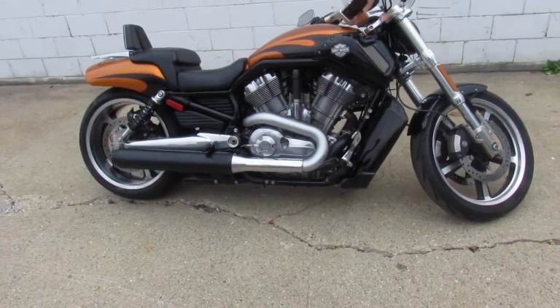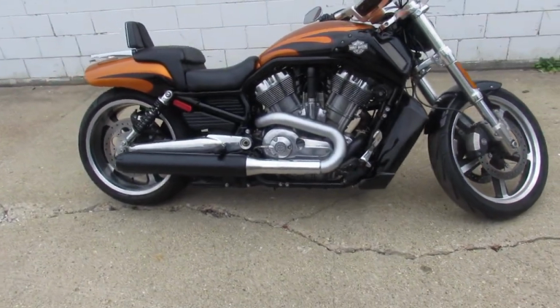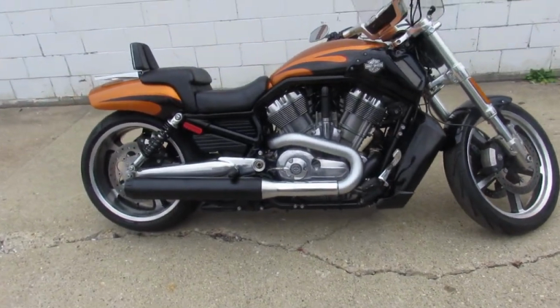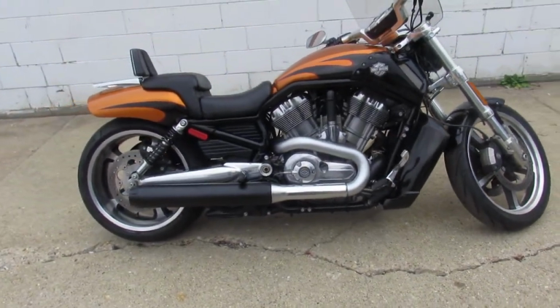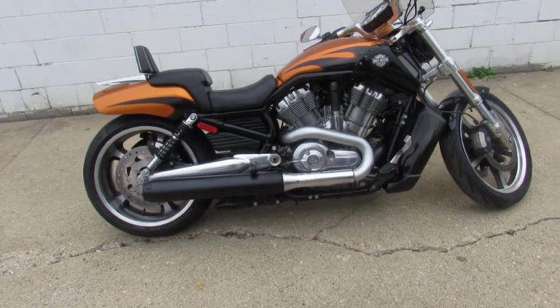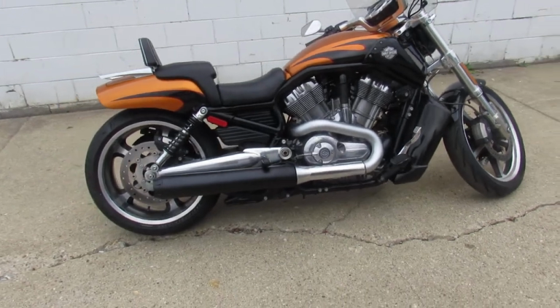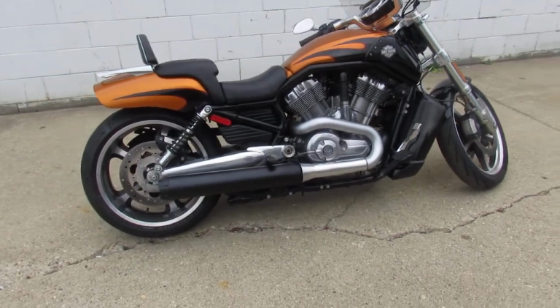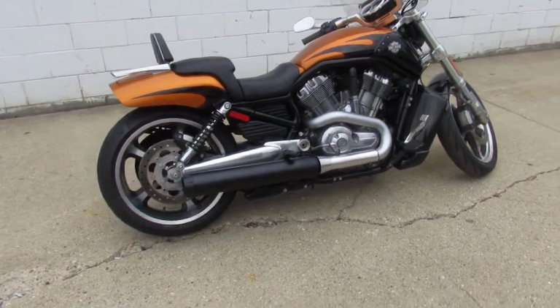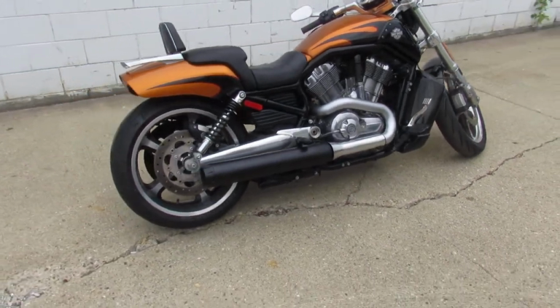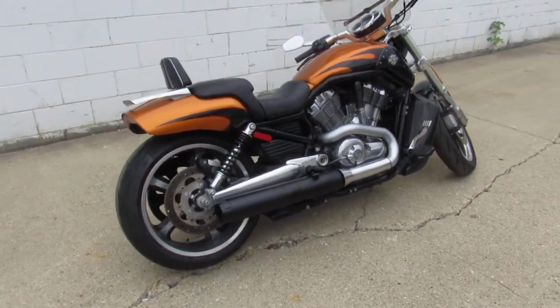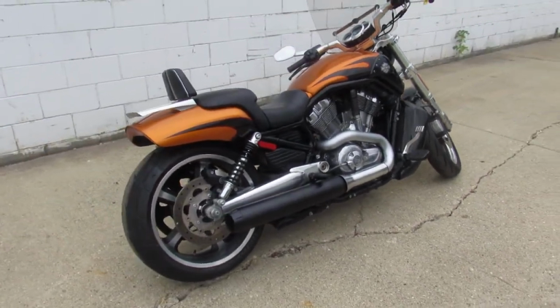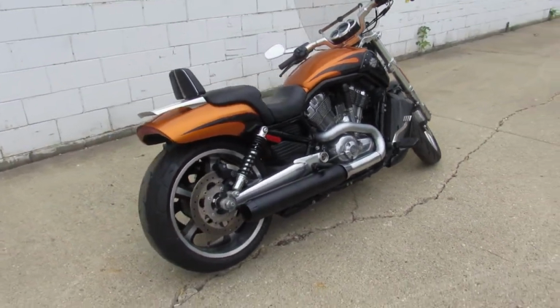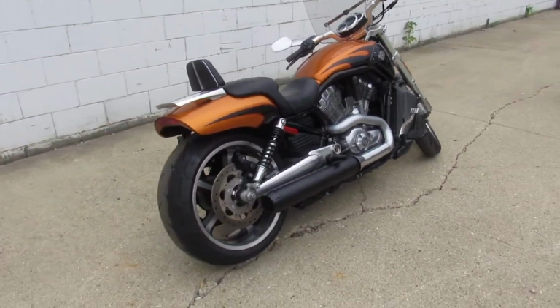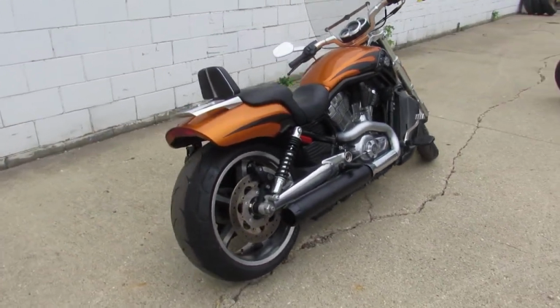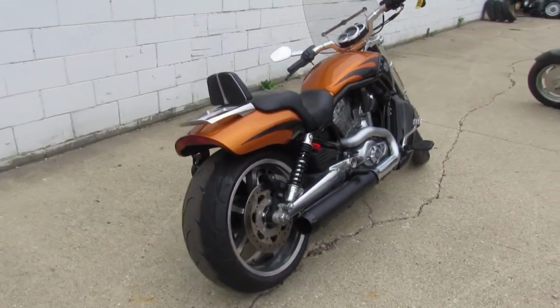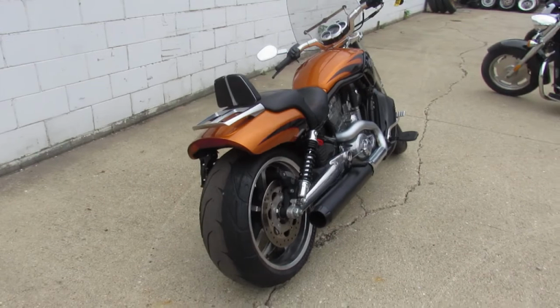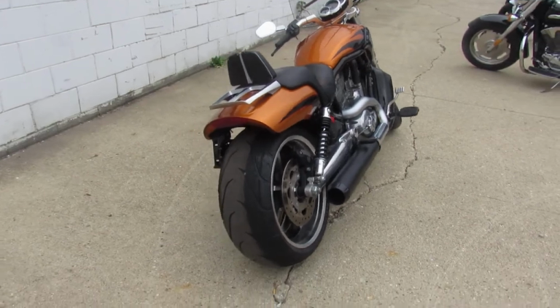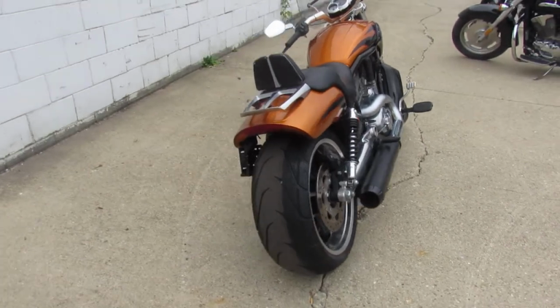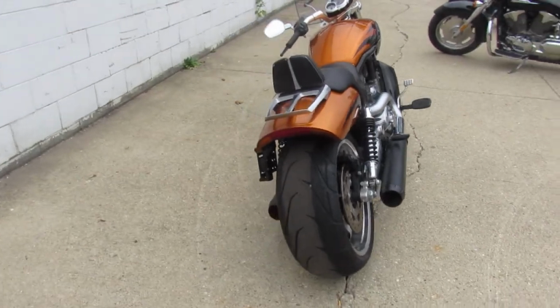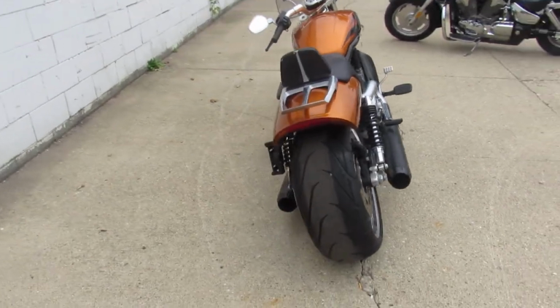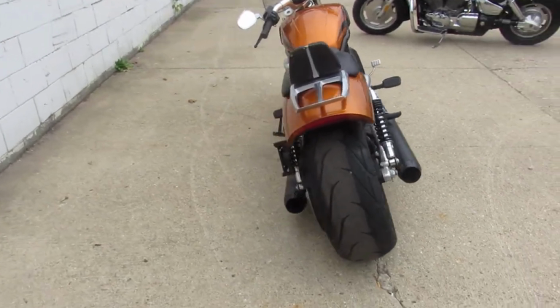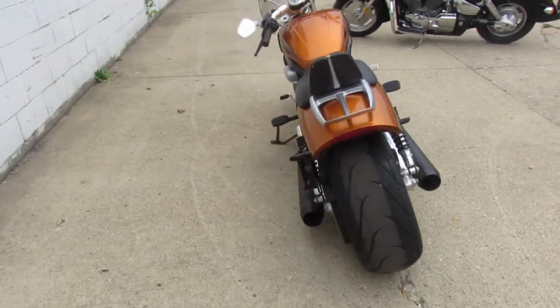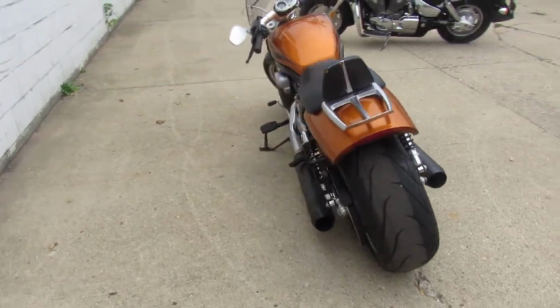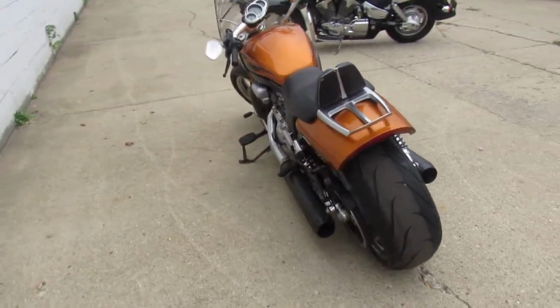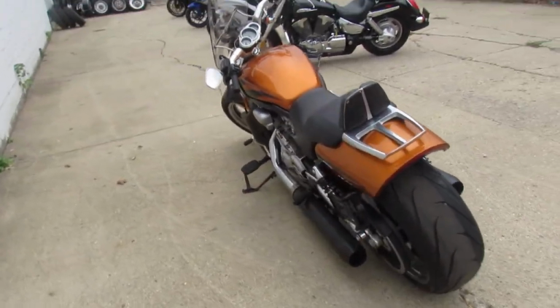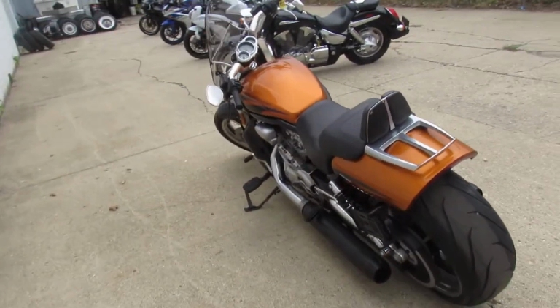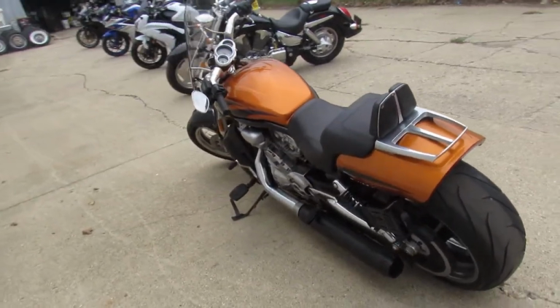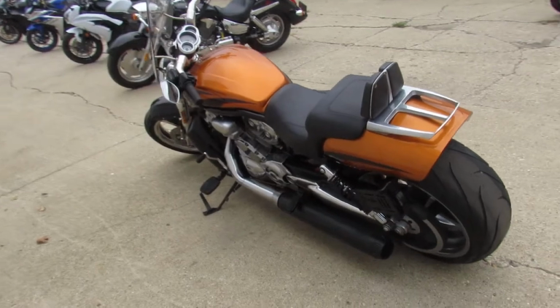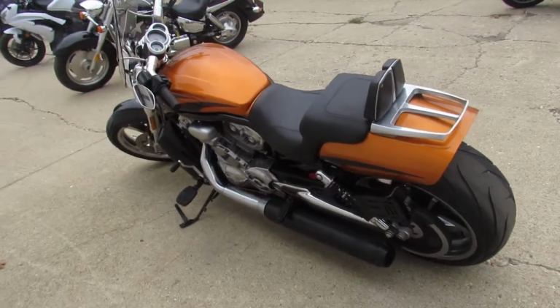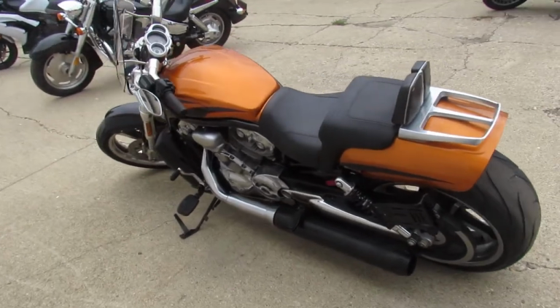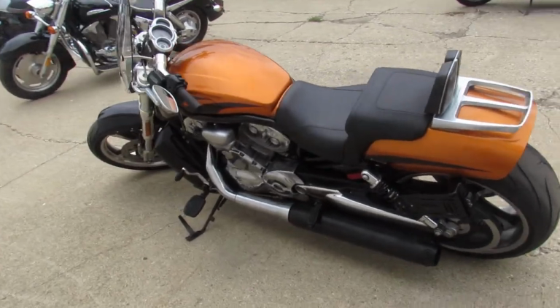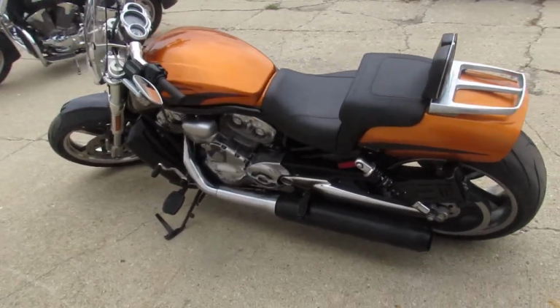This one here is a 2014 Harley Muscle Rod for sale, in that Harley Orange and Black — cool, clean bike that runs strong and needs nothing. It's got a Quick Connect windshield, backrest, luggage rack, just serviced at the dealership, all the fluids have been changed, and this one here has a warranty available.